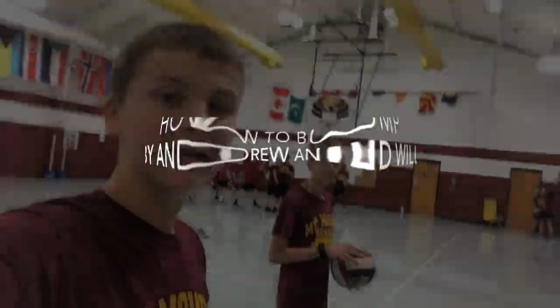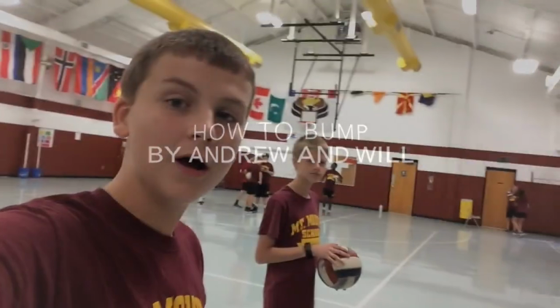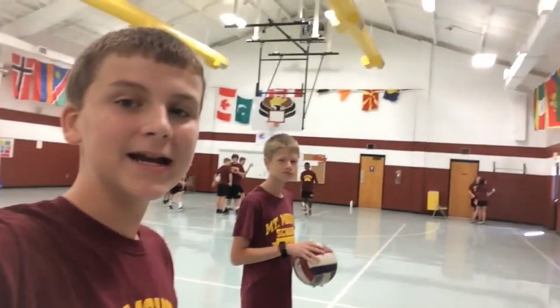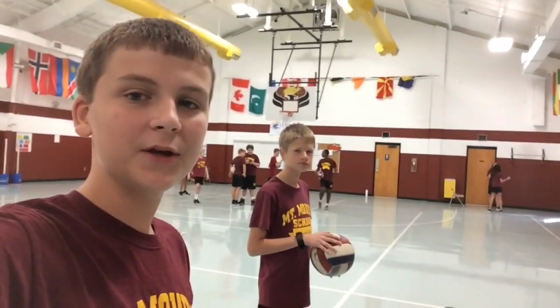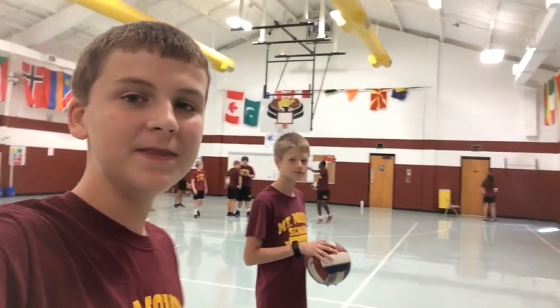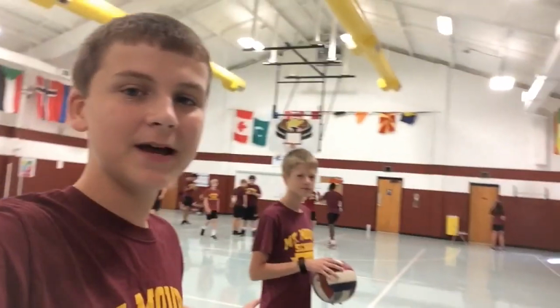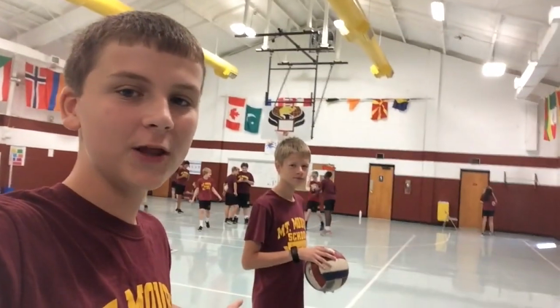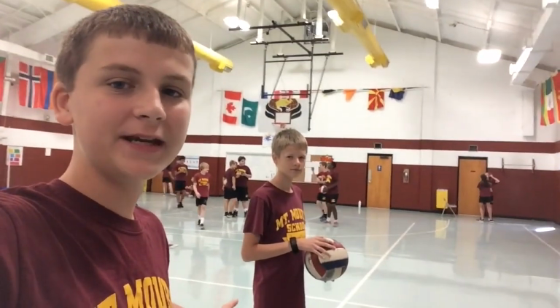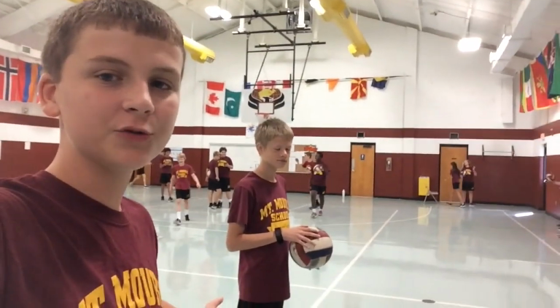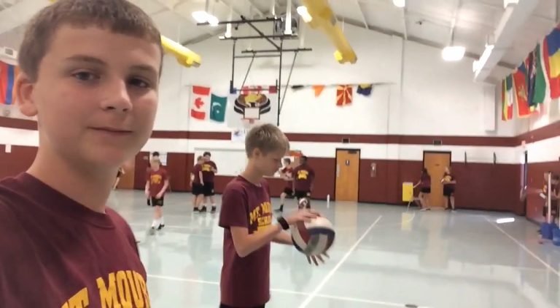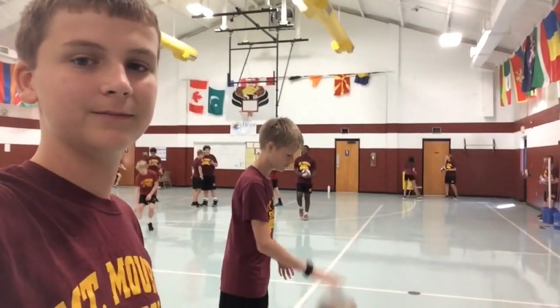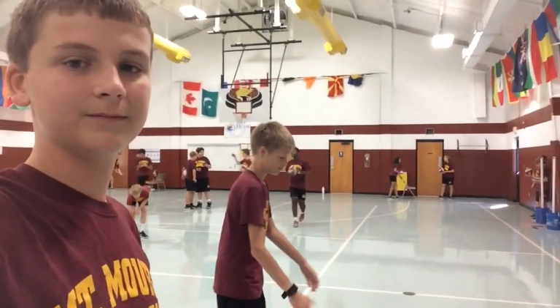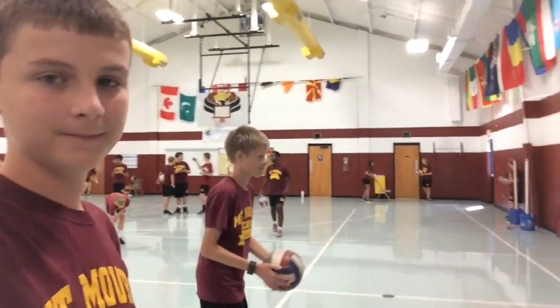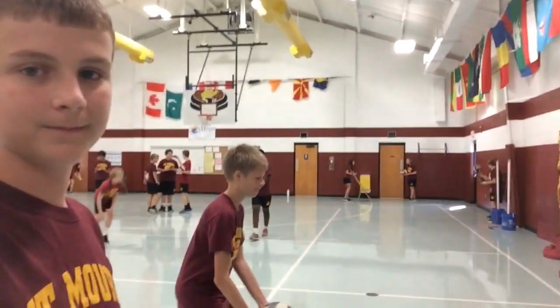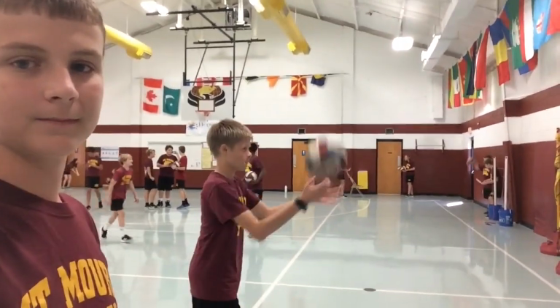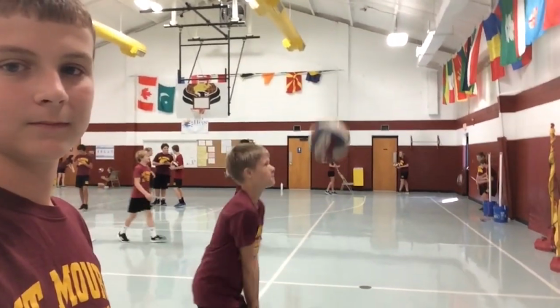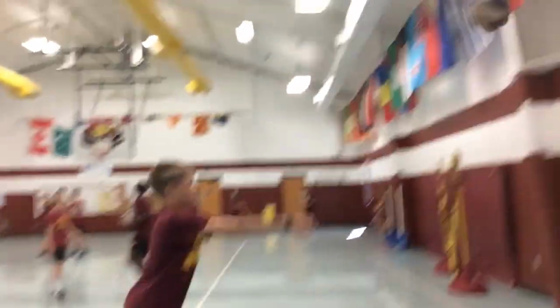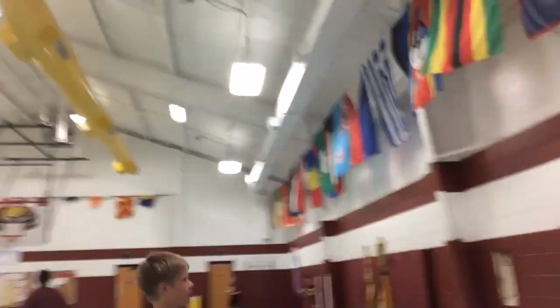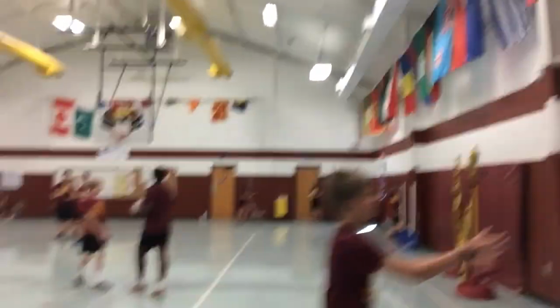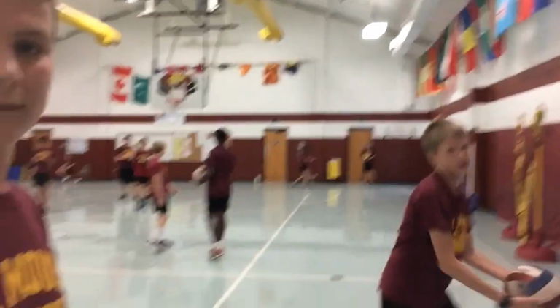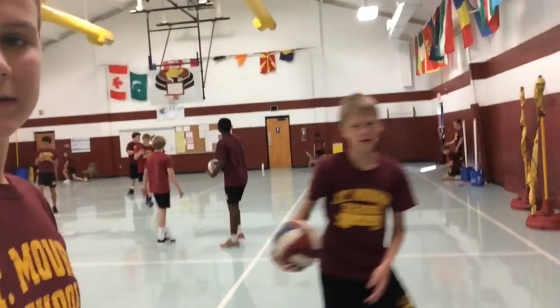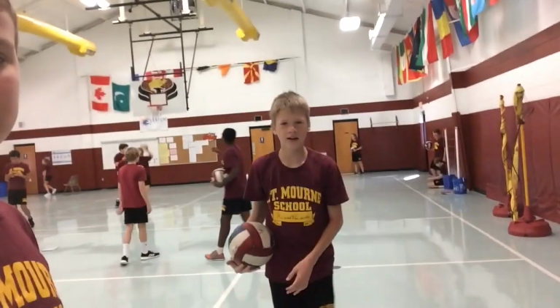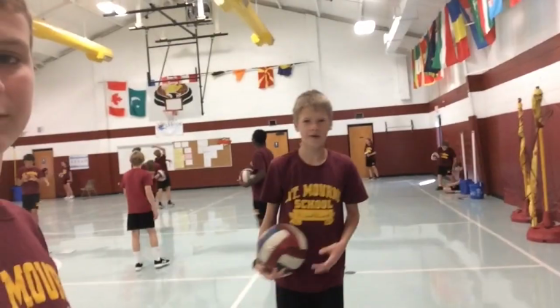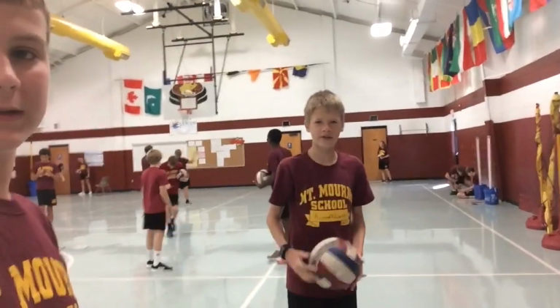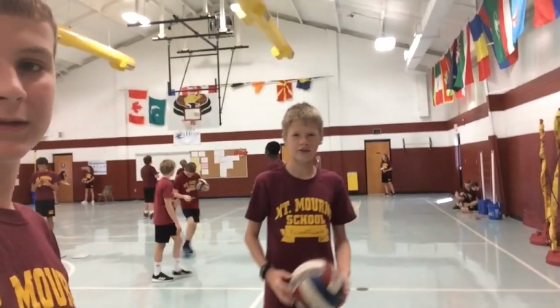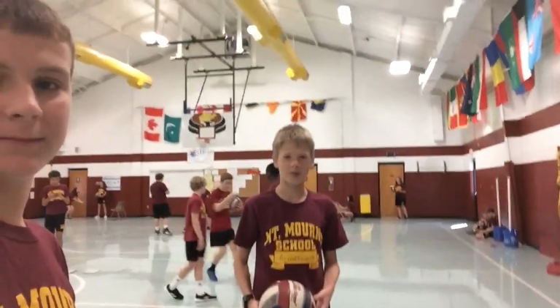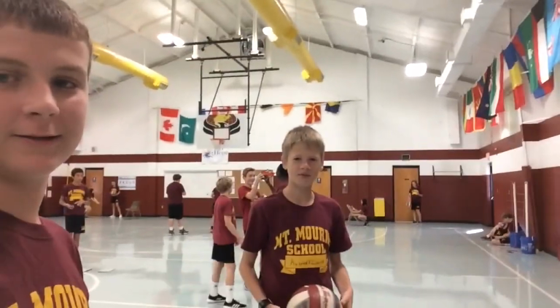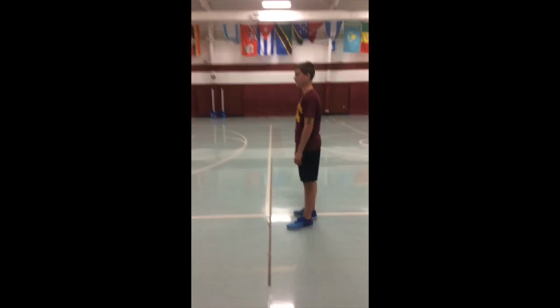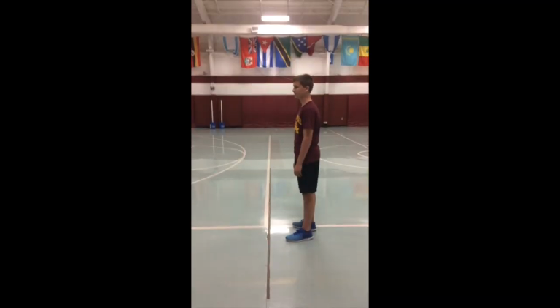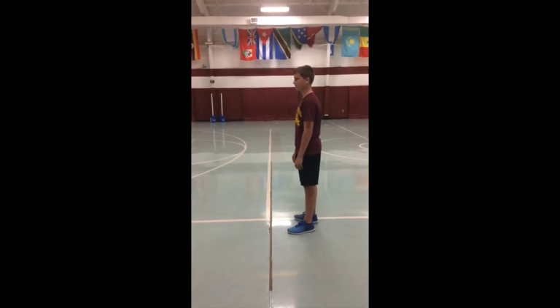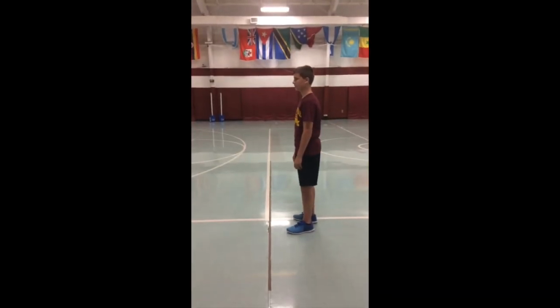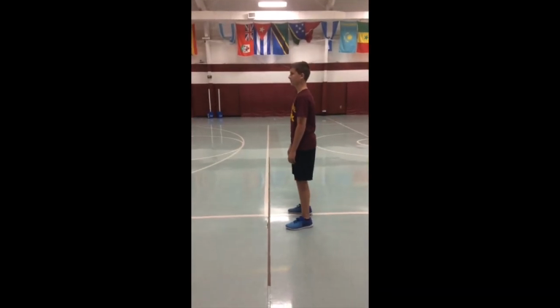Hello, my name is William, and this is my volleyball buddy, Andrew. Today we're going to be teaching you how to bump. The first step of bumping is to get into the ready position.